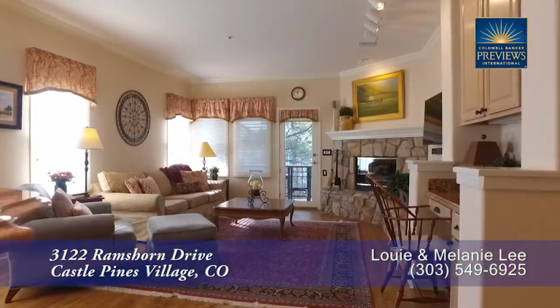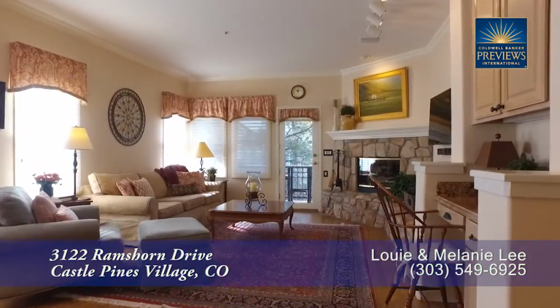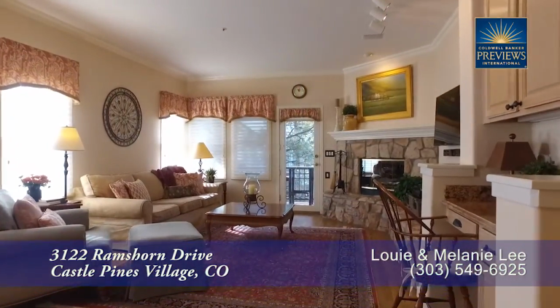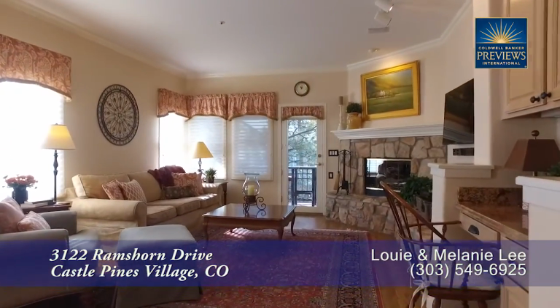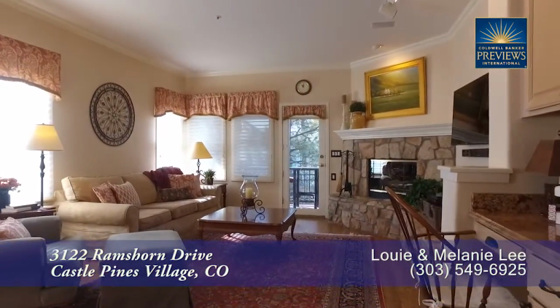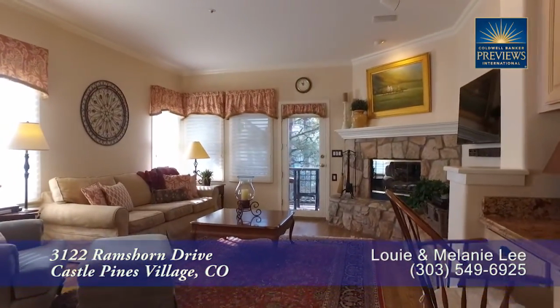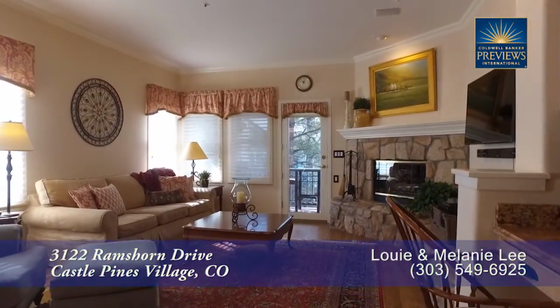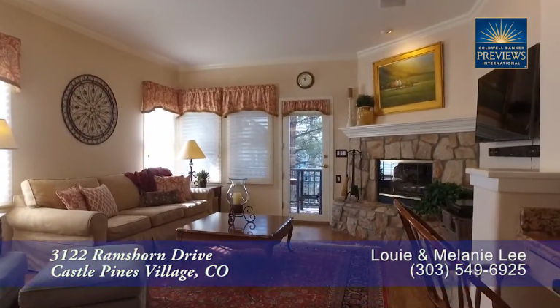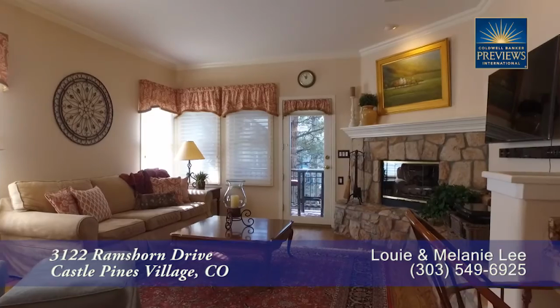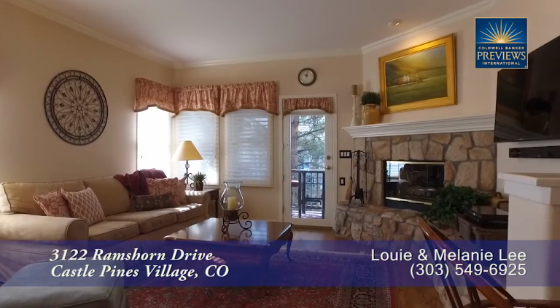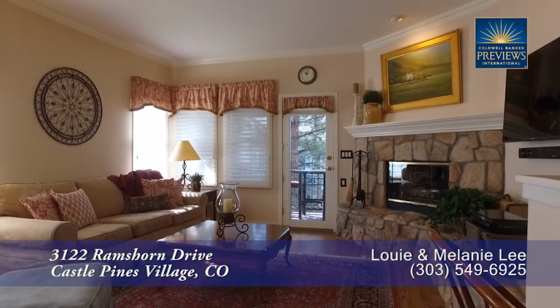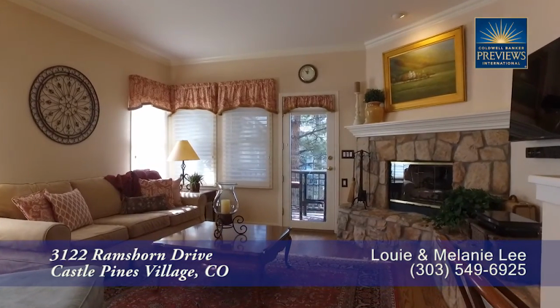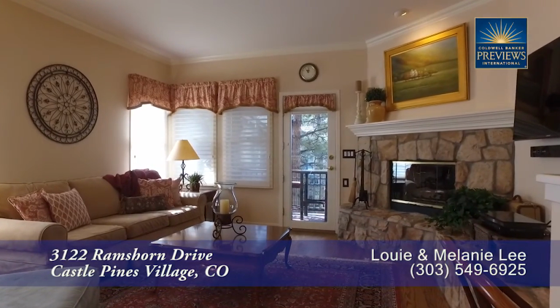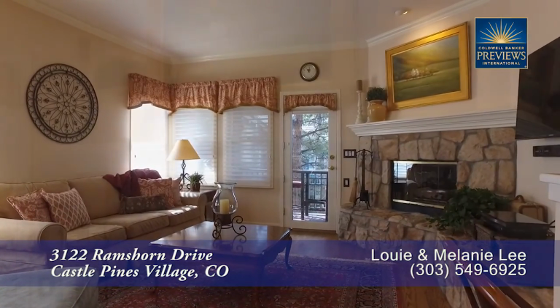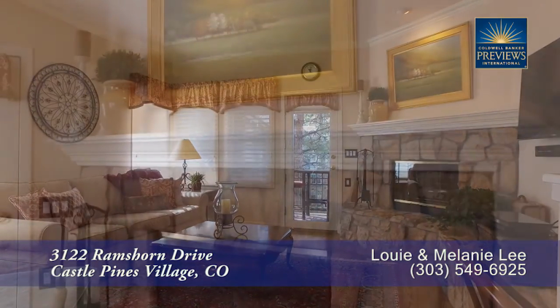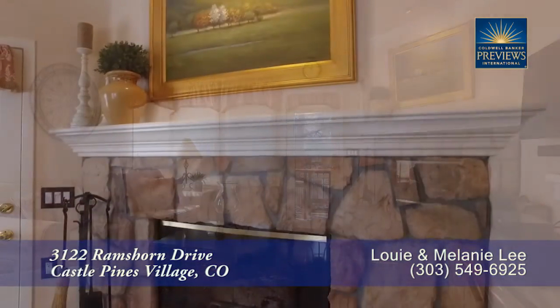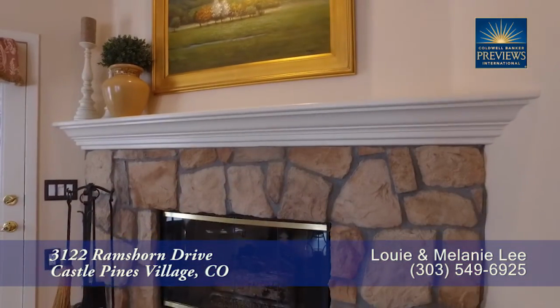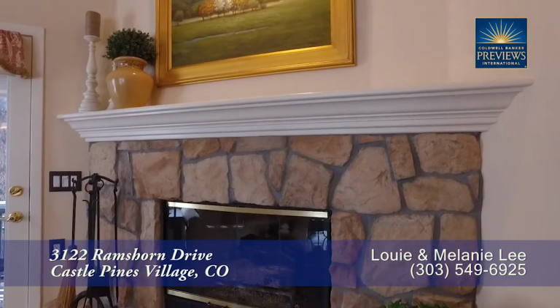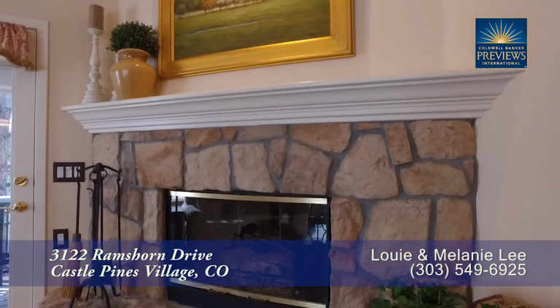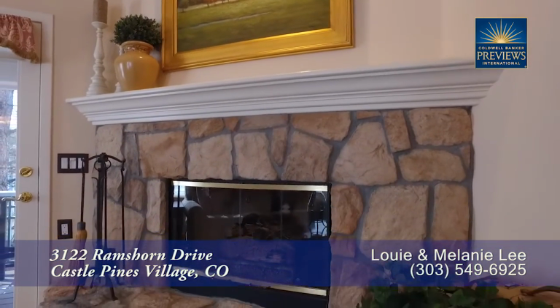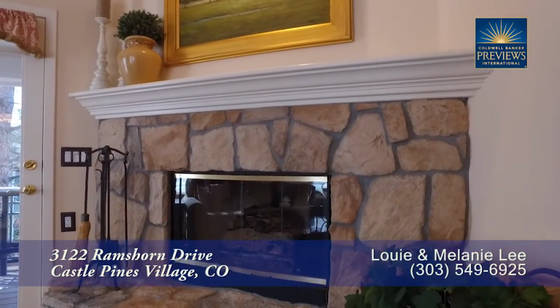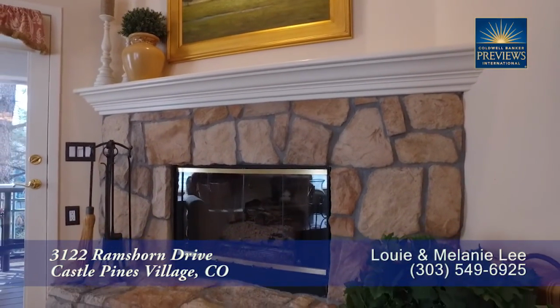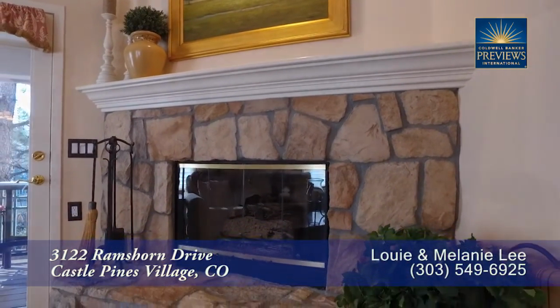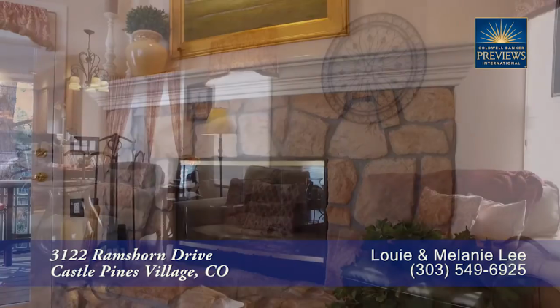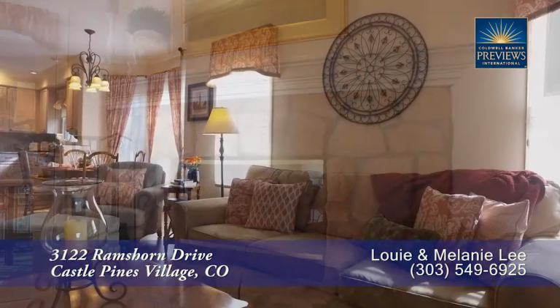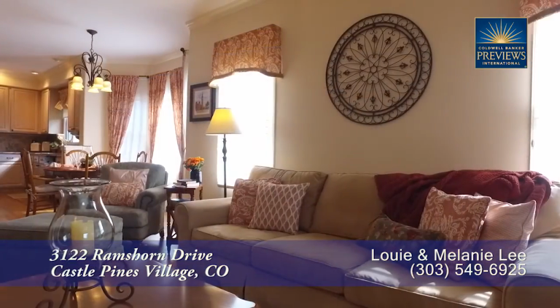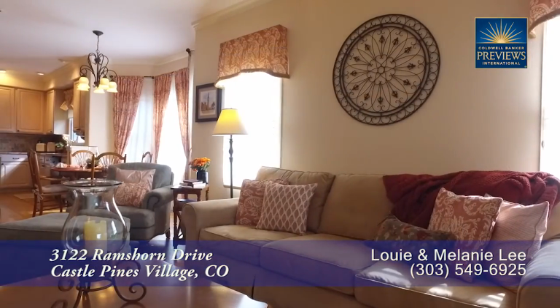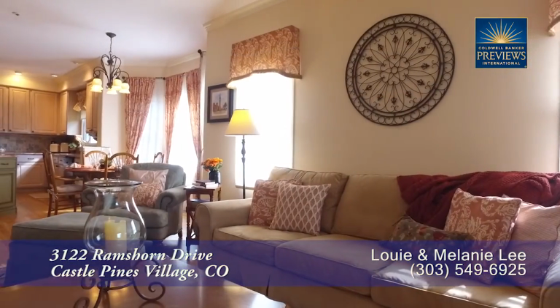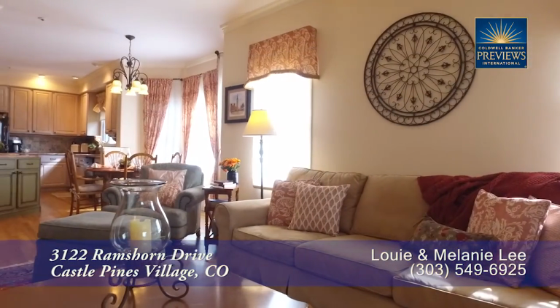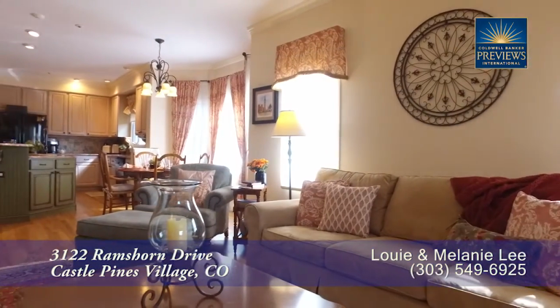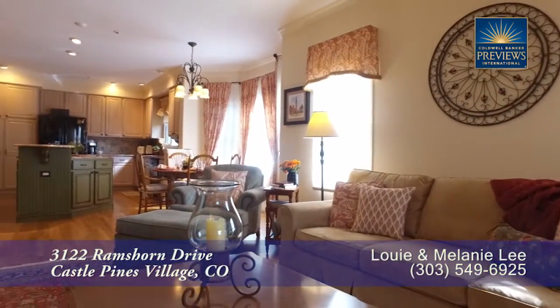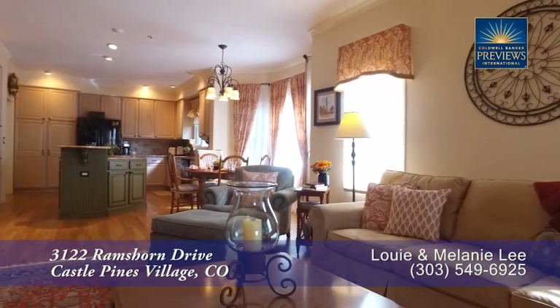As we move past the kitchen and the eat-in area, you step into the living room. It features another gas fireplace with stone surround. This is a wonderful room to gather in.